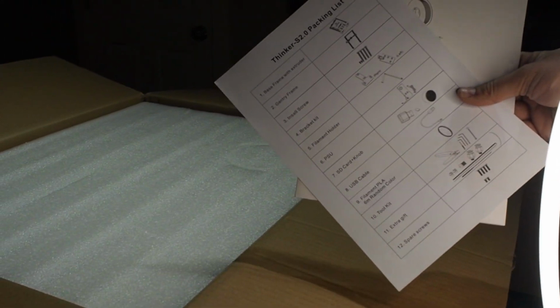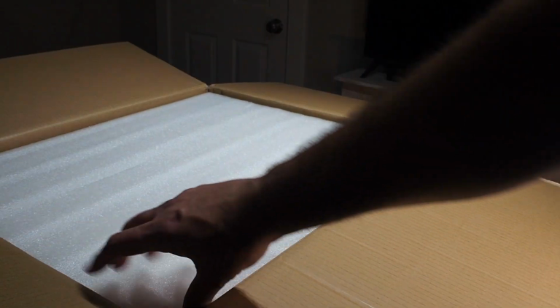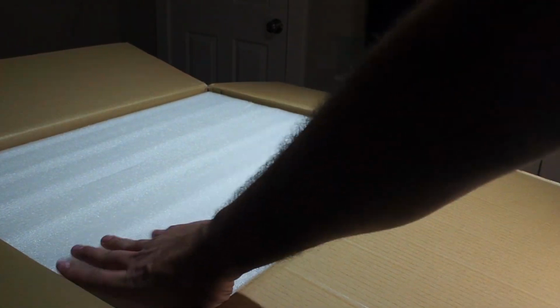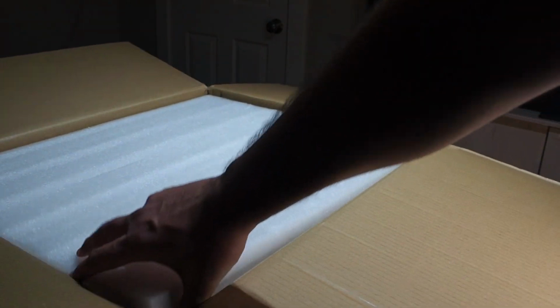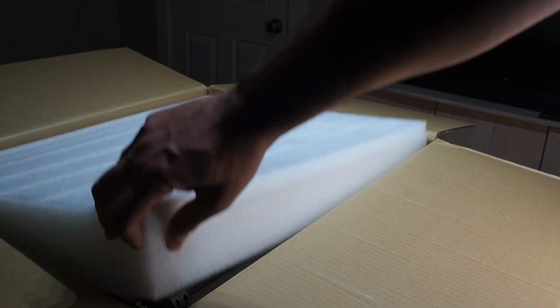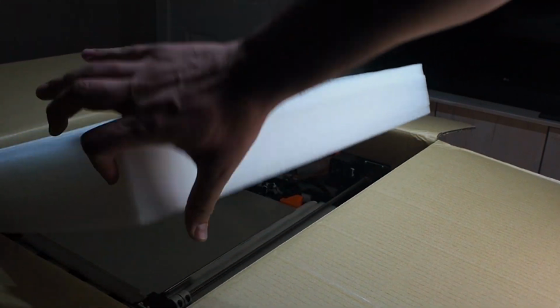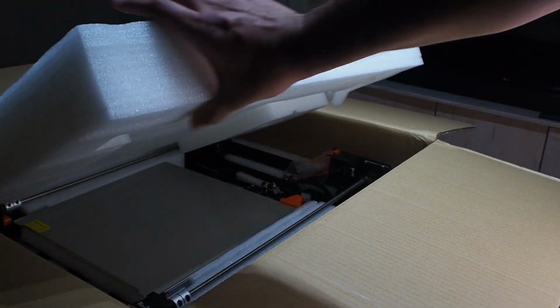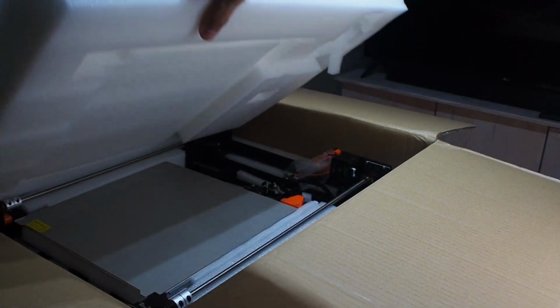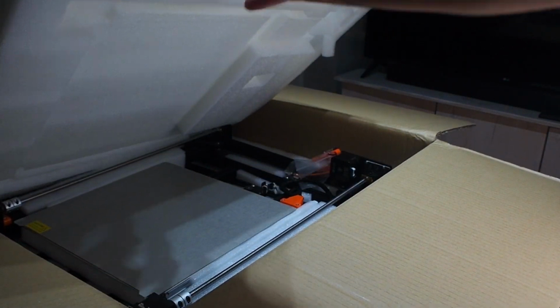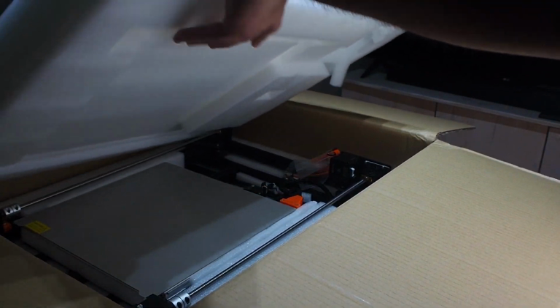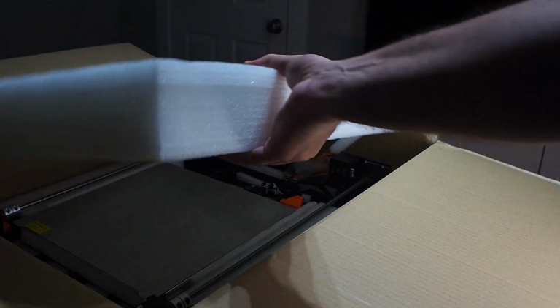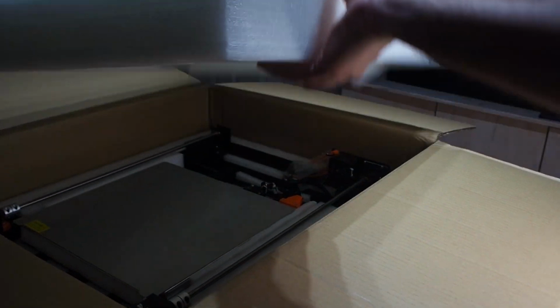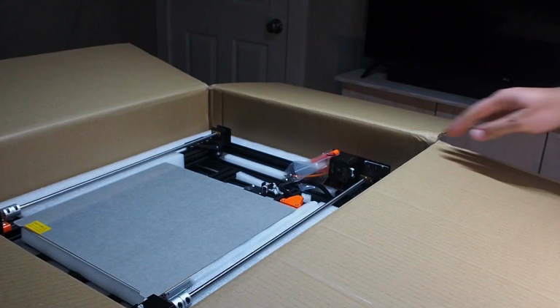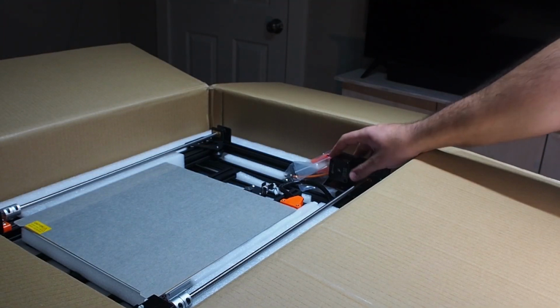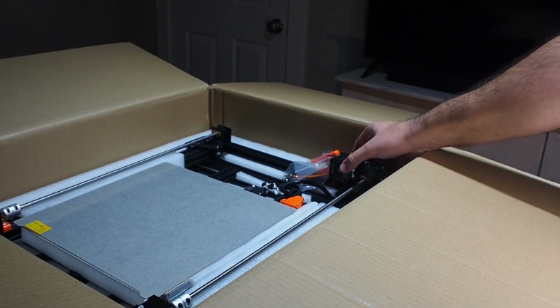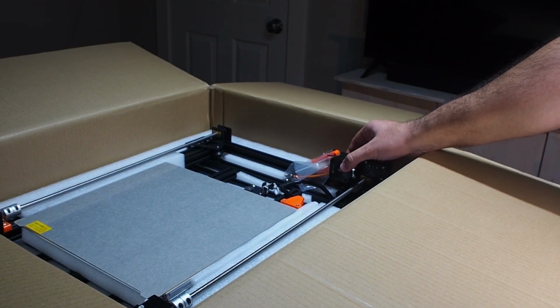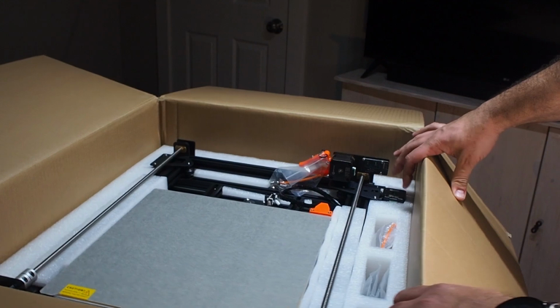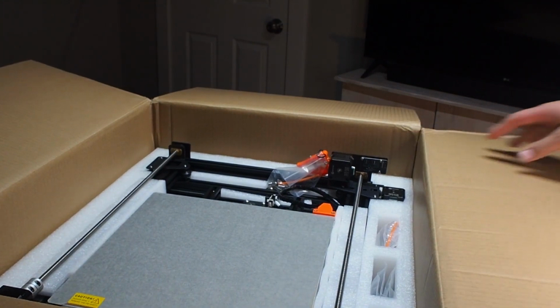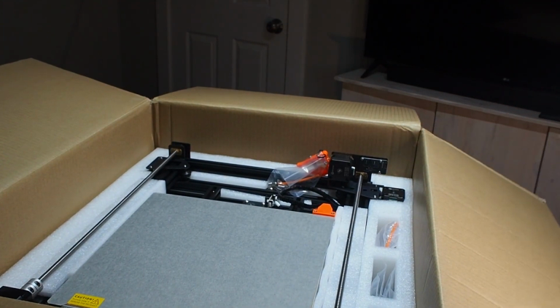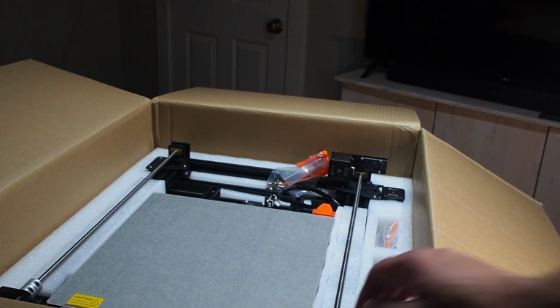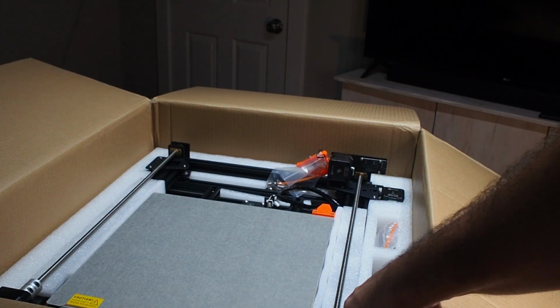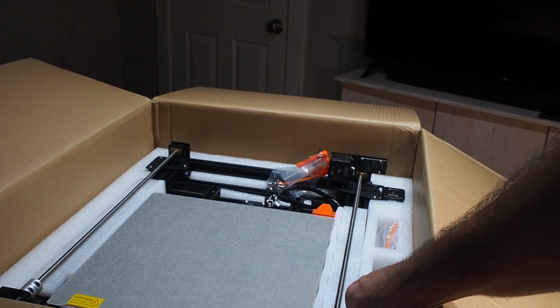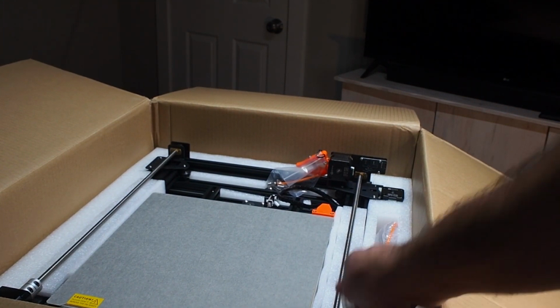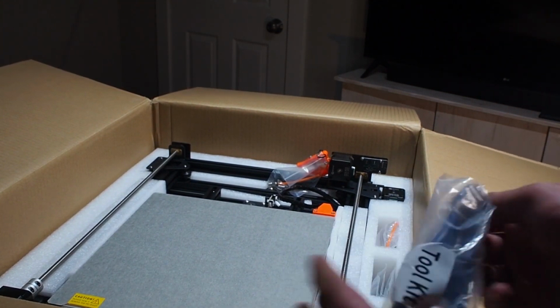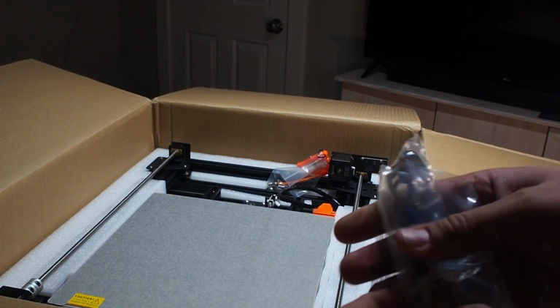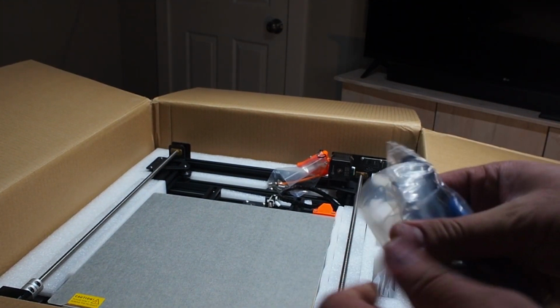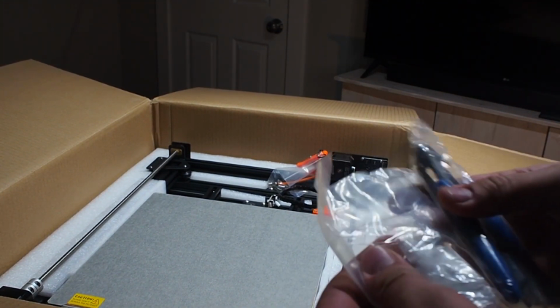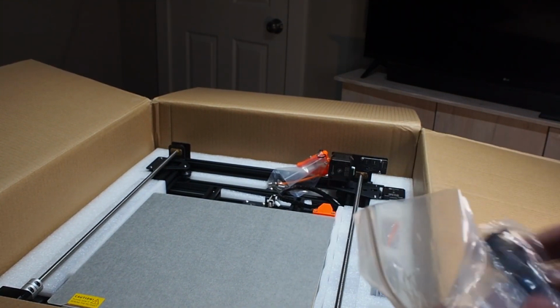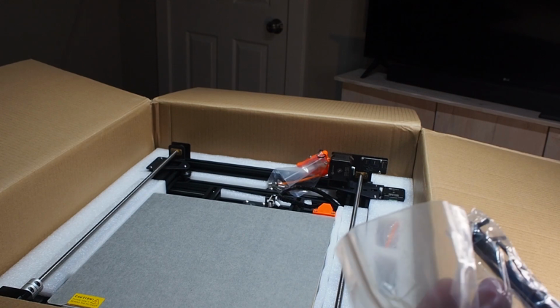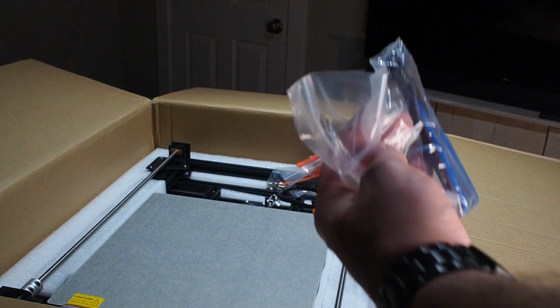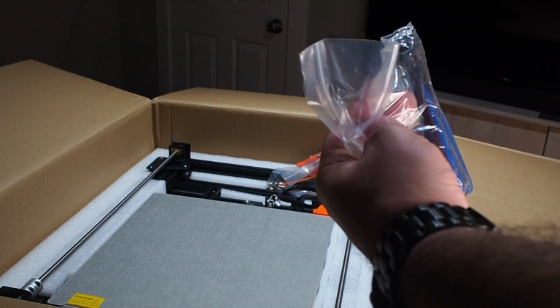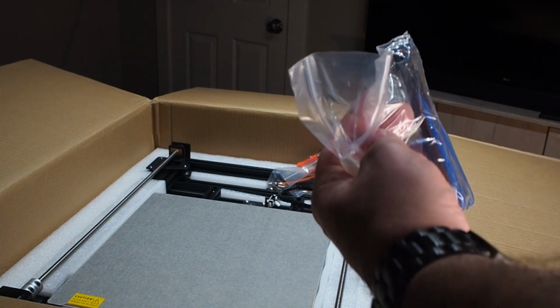Wow, this is big — huge! And we have the printer here. I ordered the S because there was a good deal. And here are the tools.